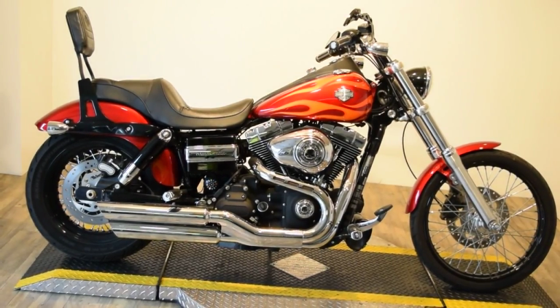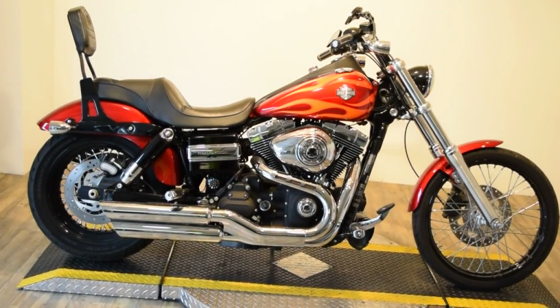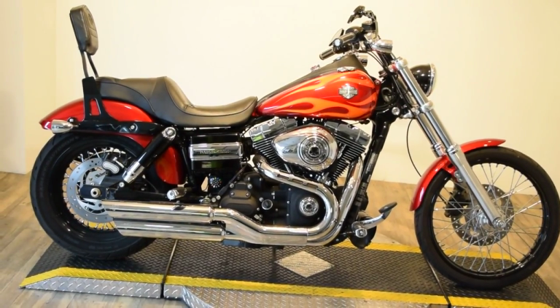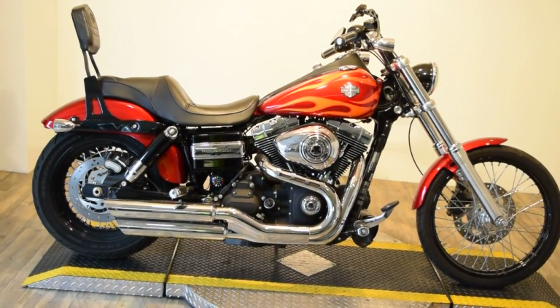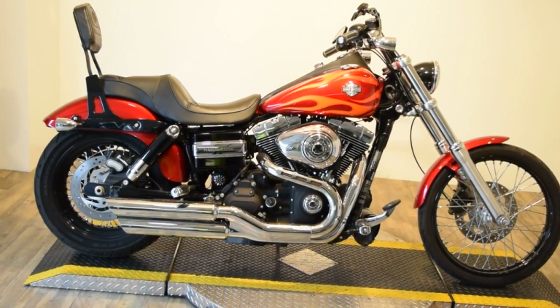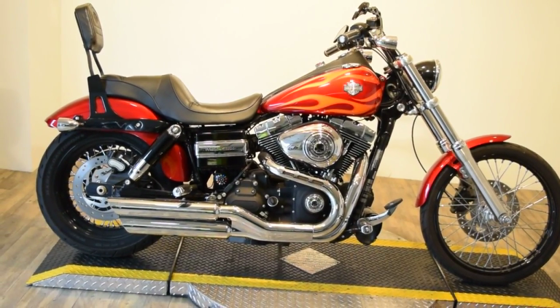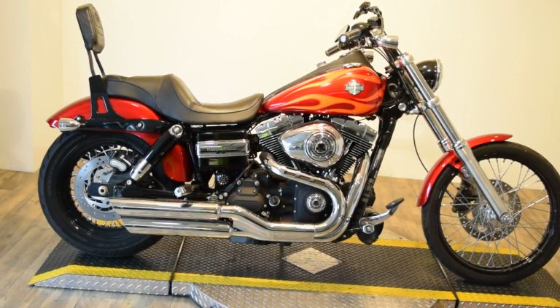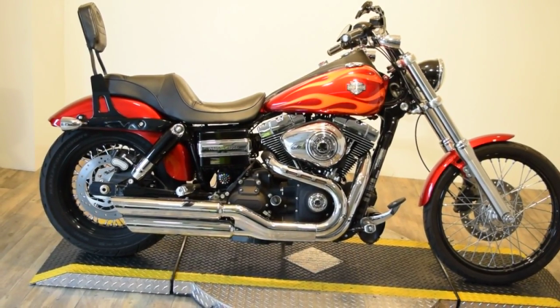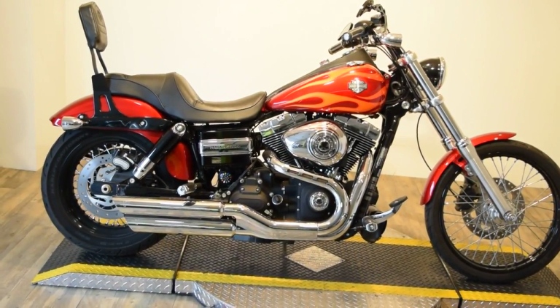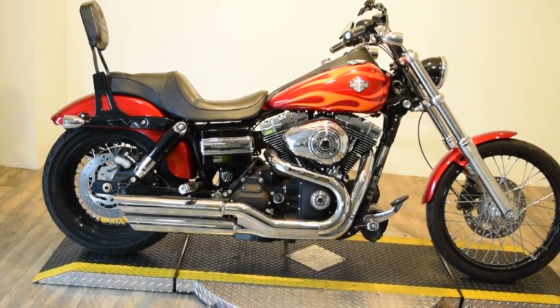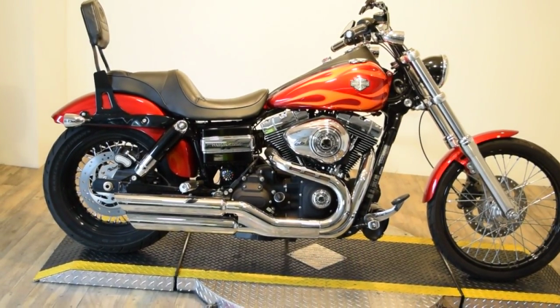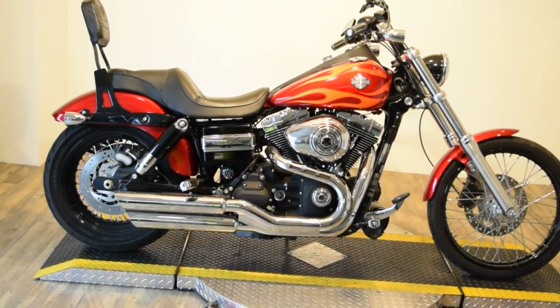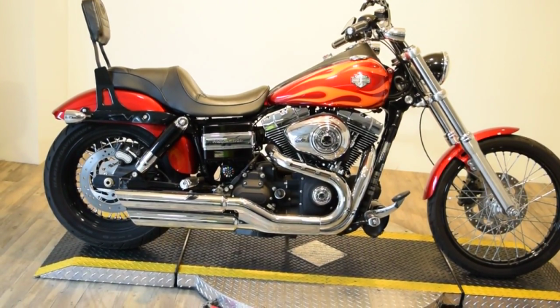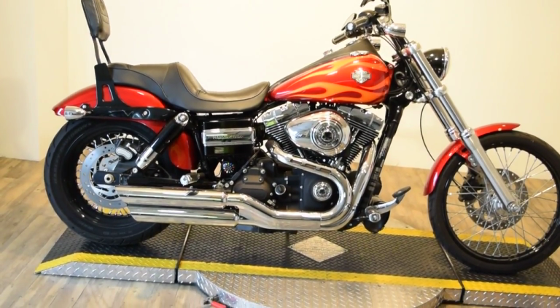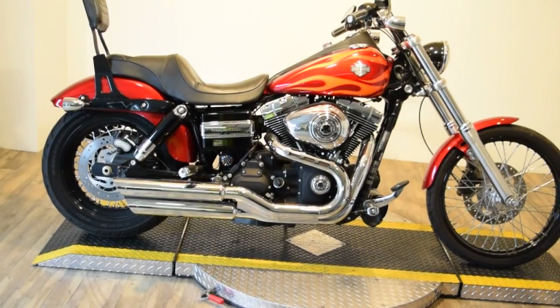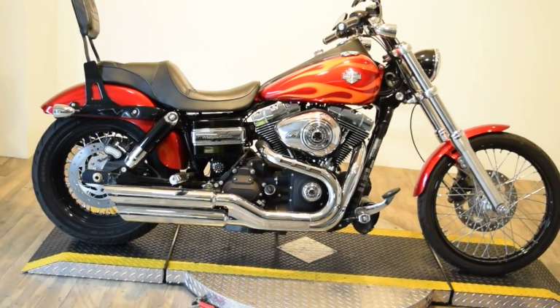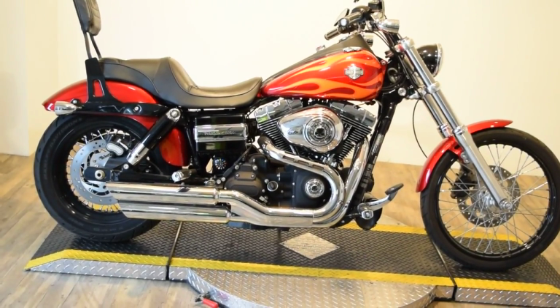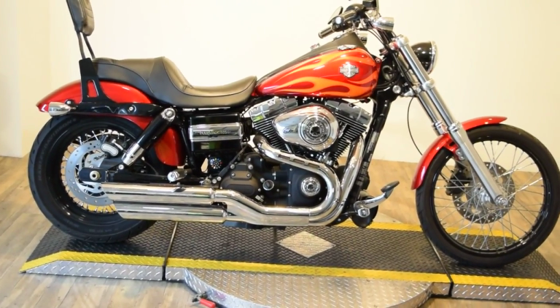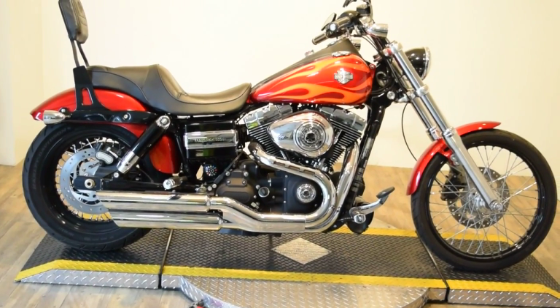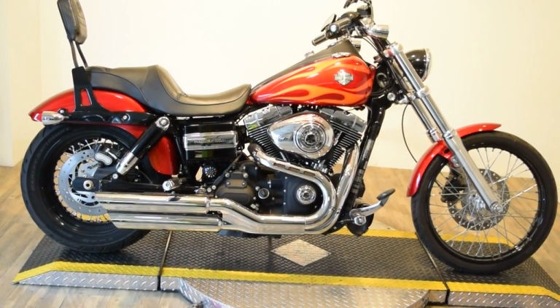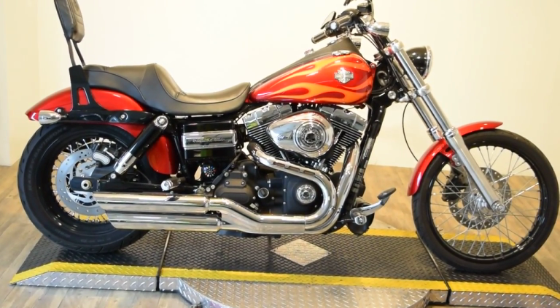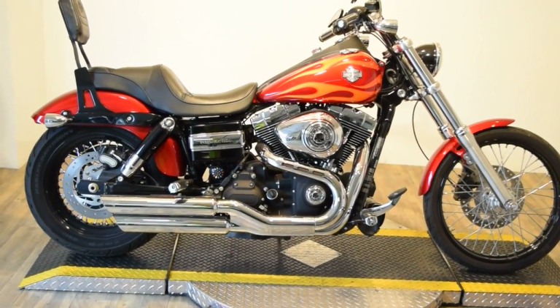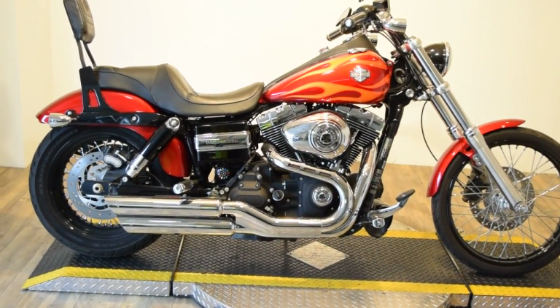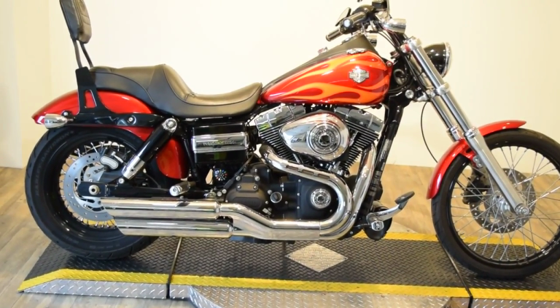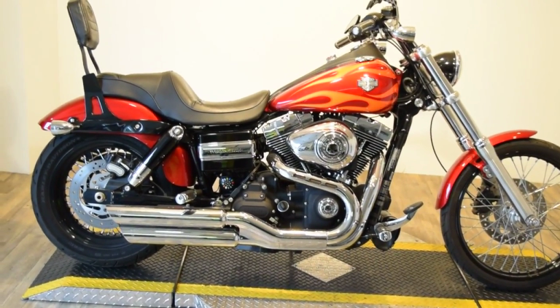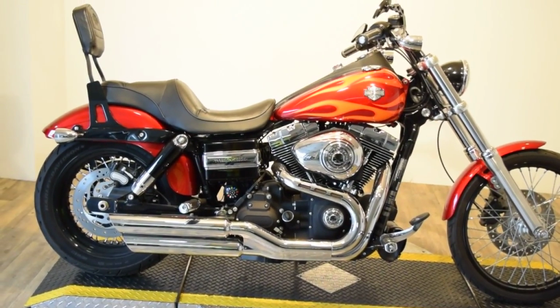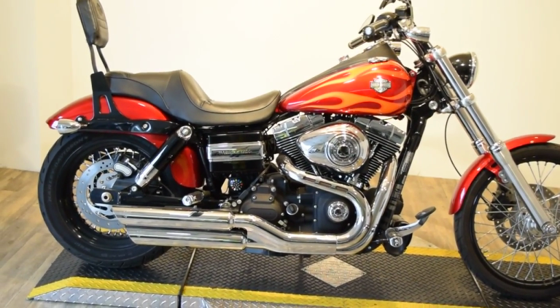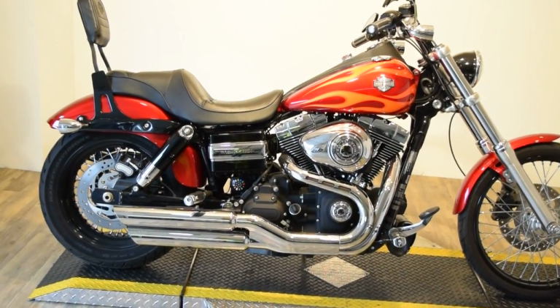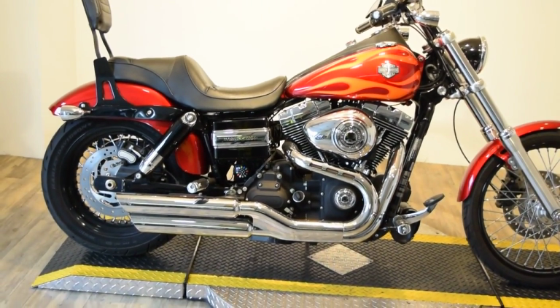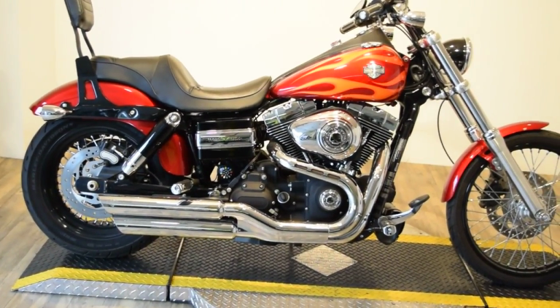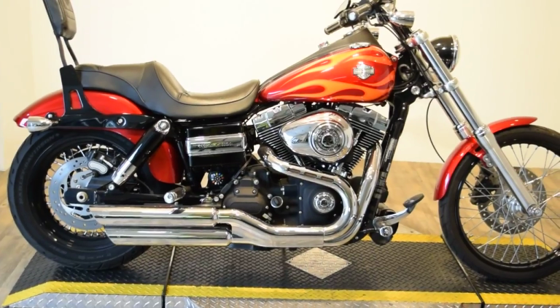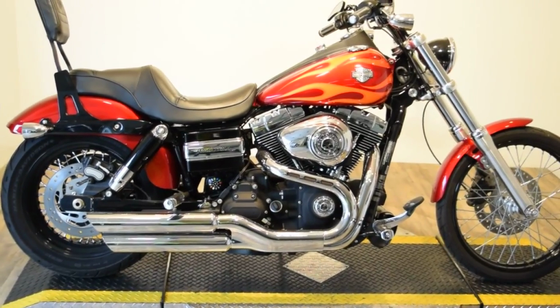Monster Power Sports is offering this 2012 Dyna Wide Glide. This bike only has 1,934 miles.